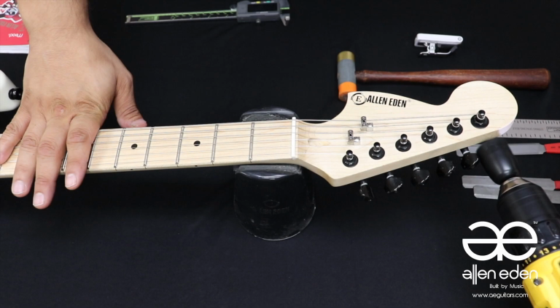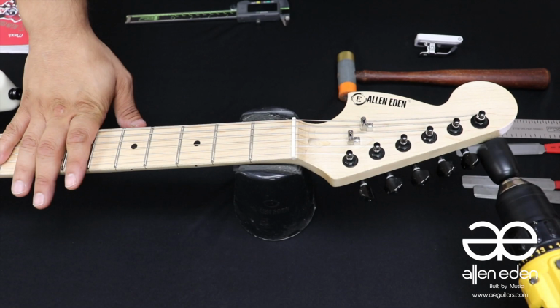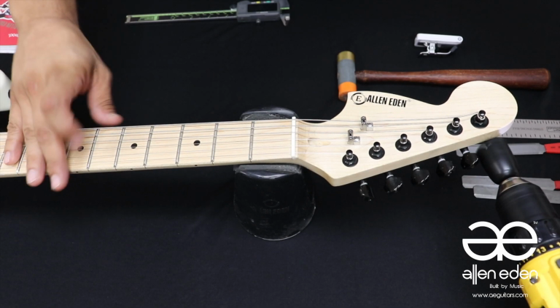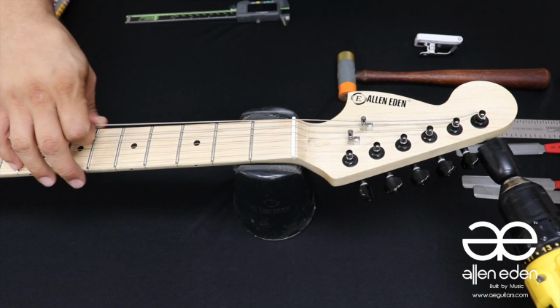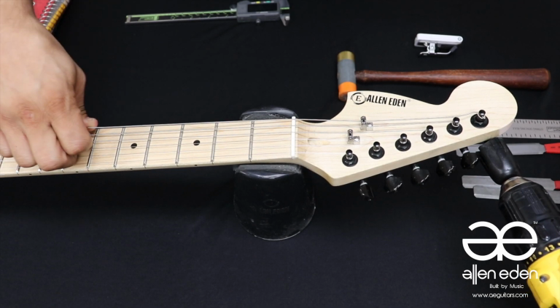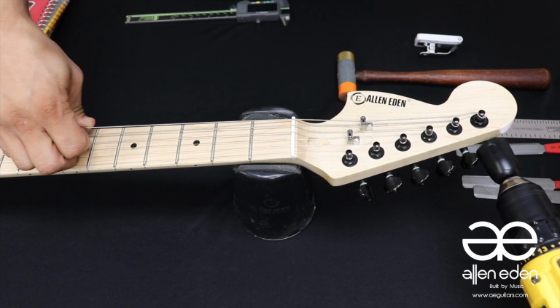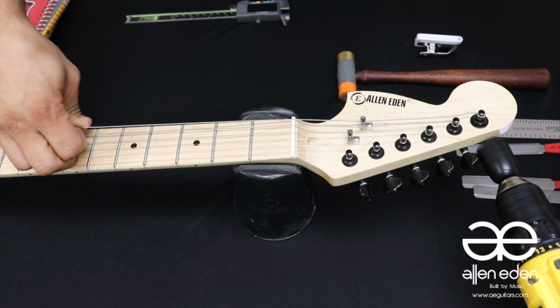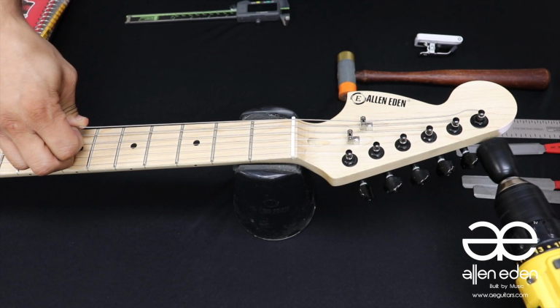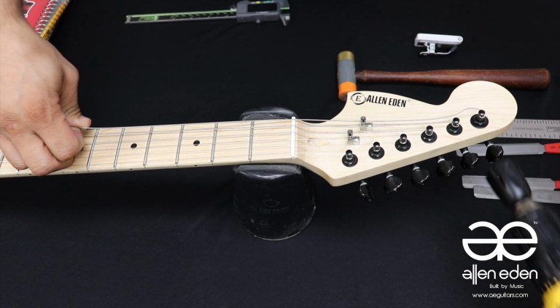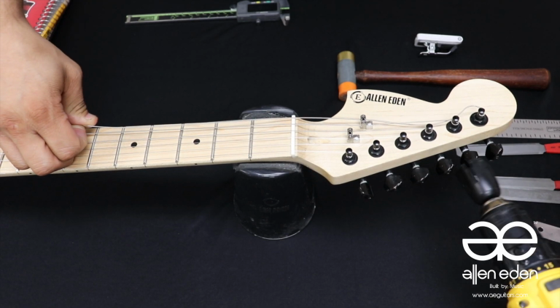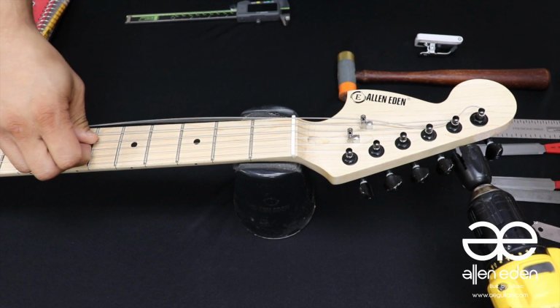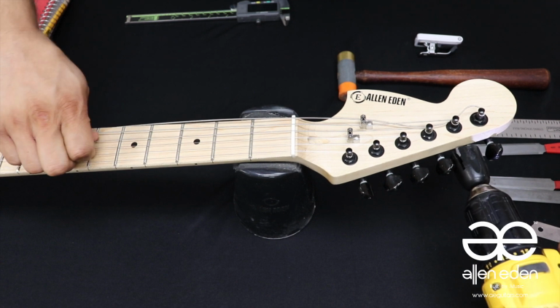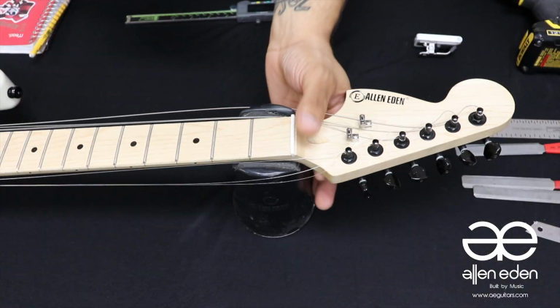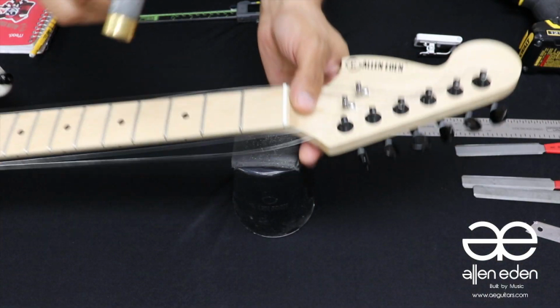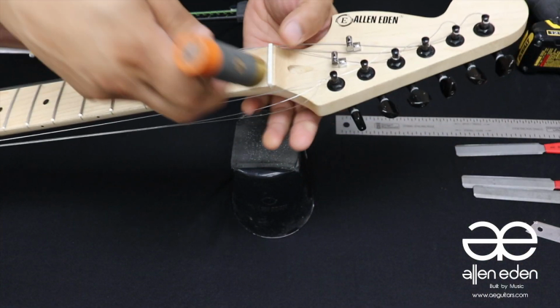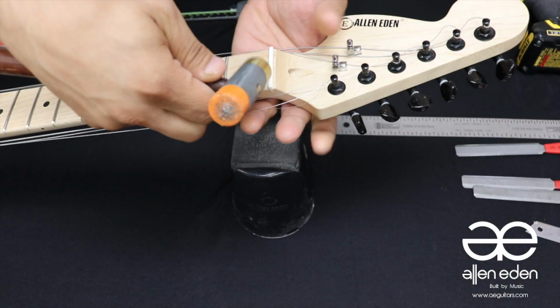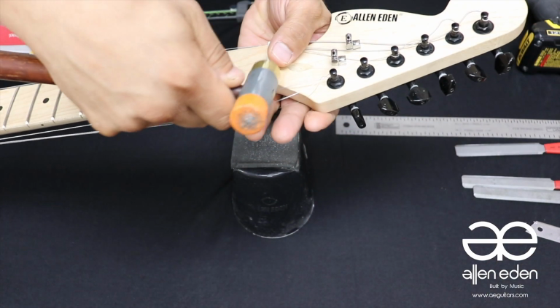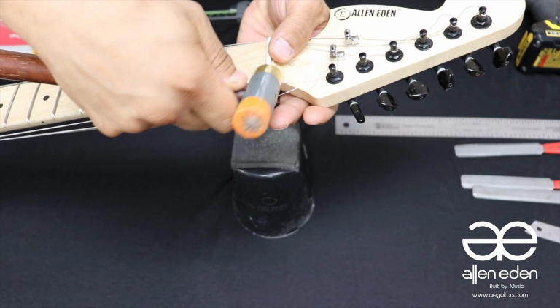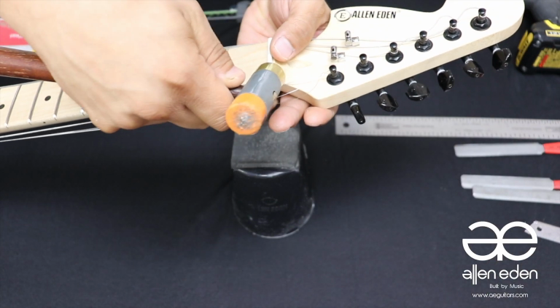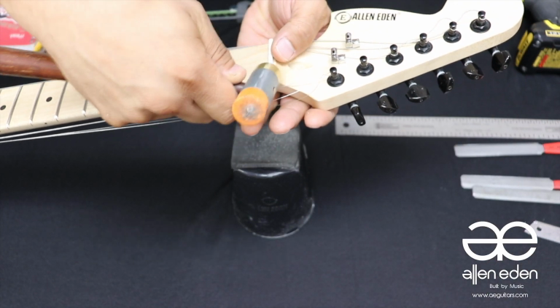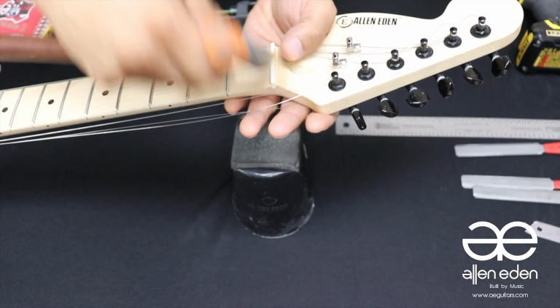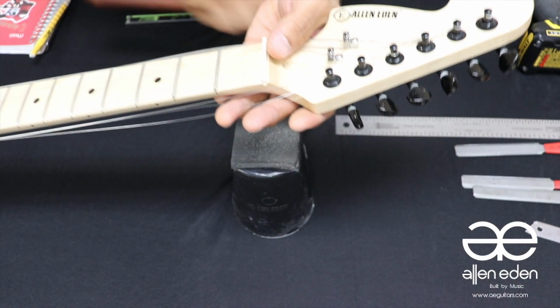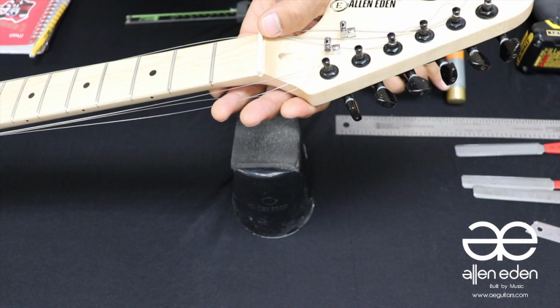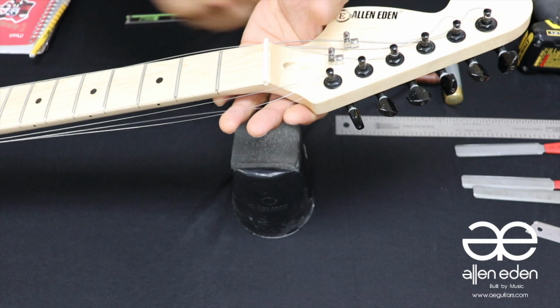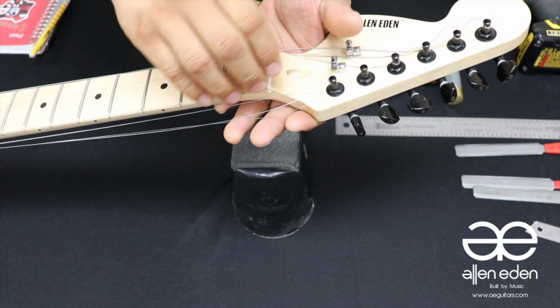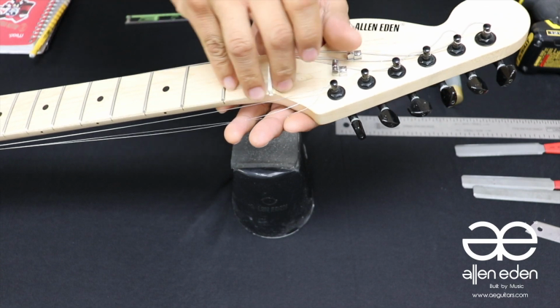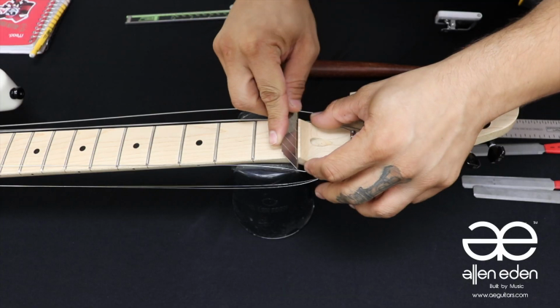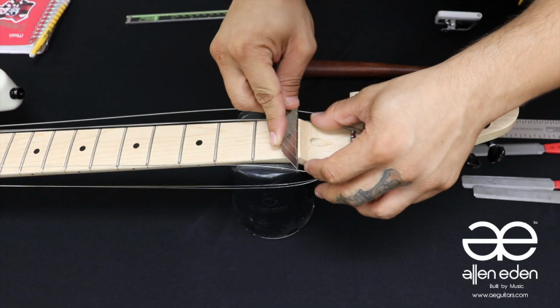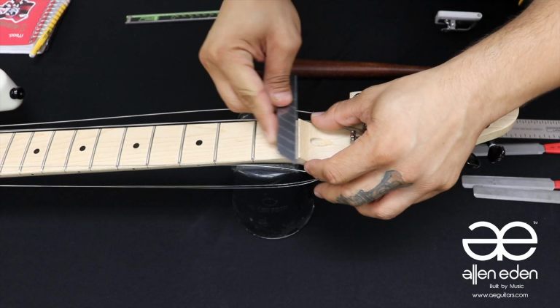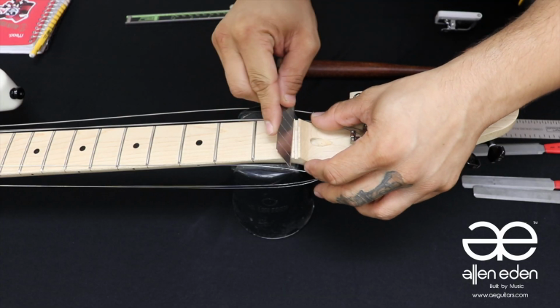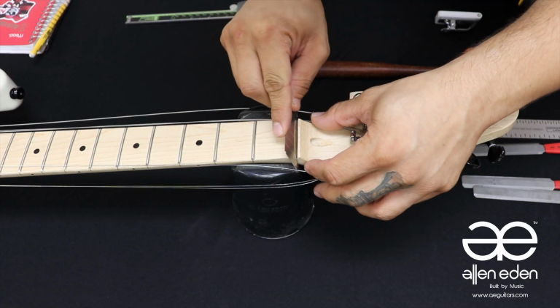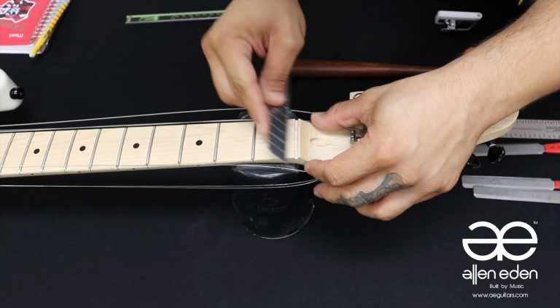First, we begin by loosening the strings. You can use a fret hammer to gently tap the nut to break its bond from the glue. Clean out the remaining glue with a razor blade or box cutting blade.